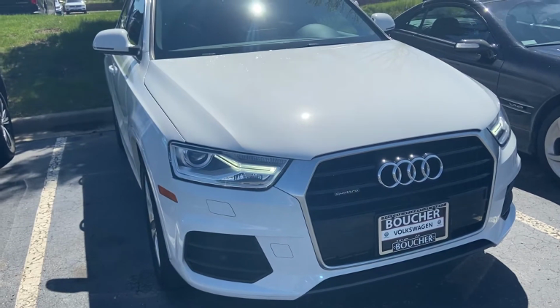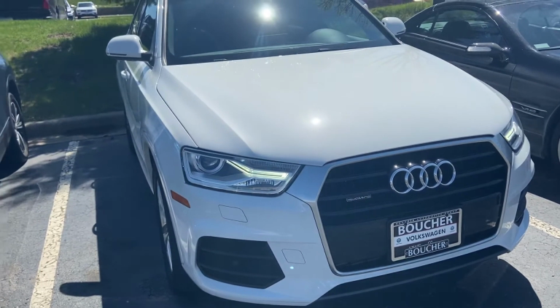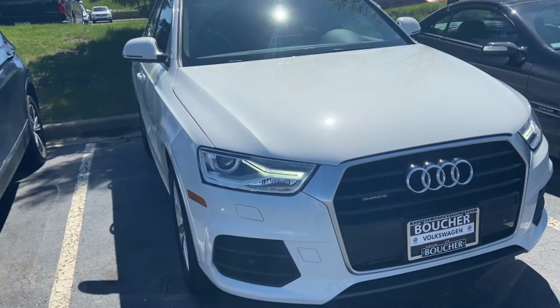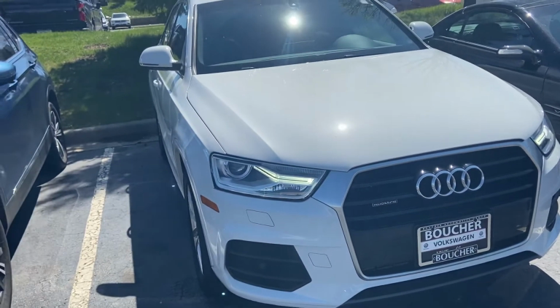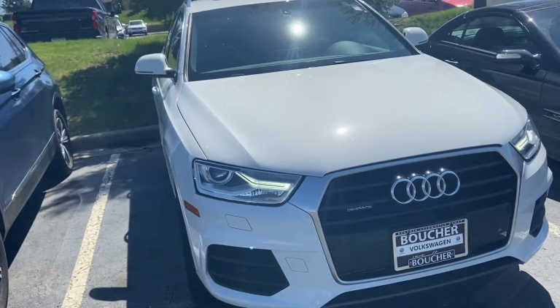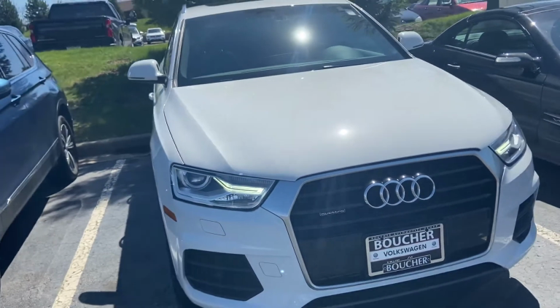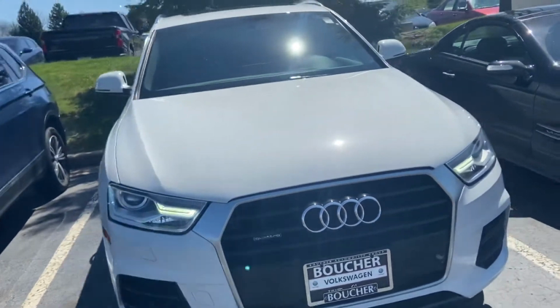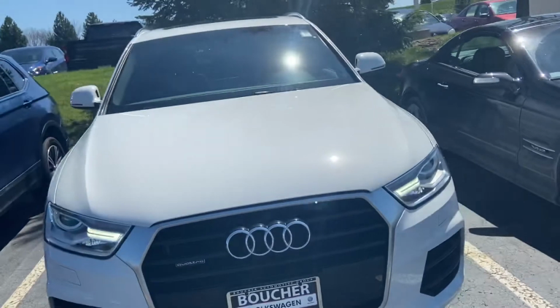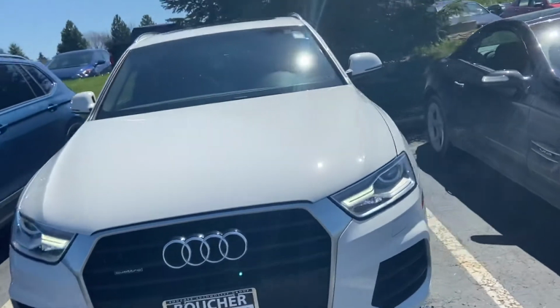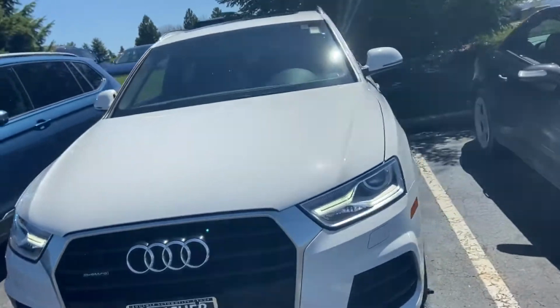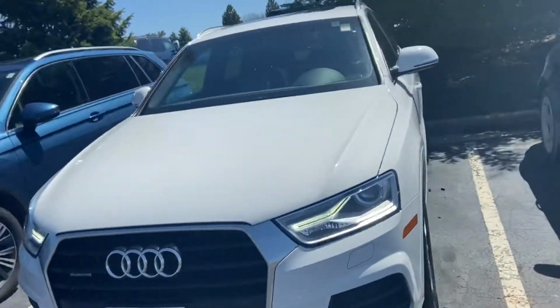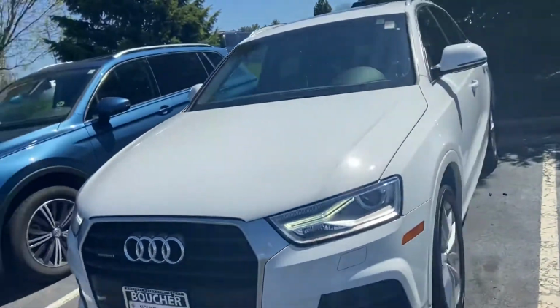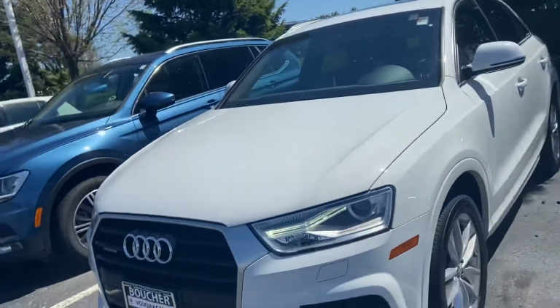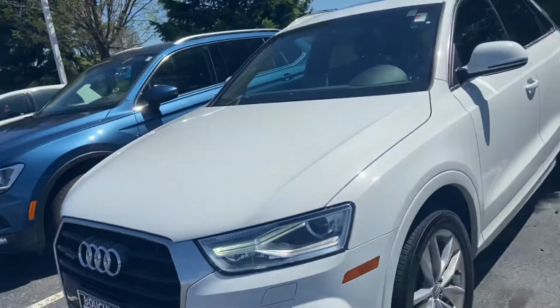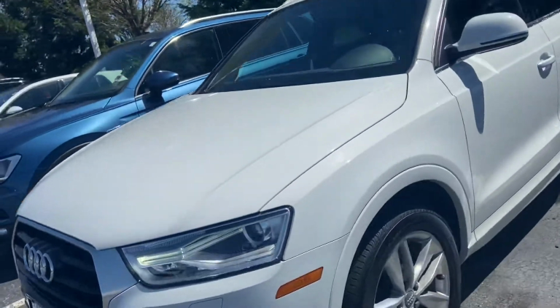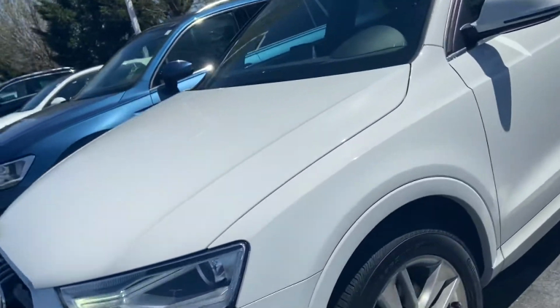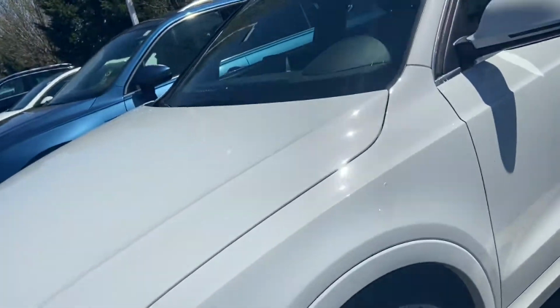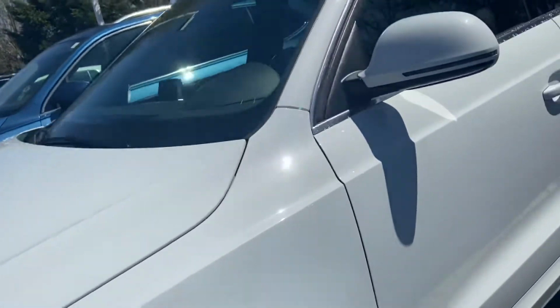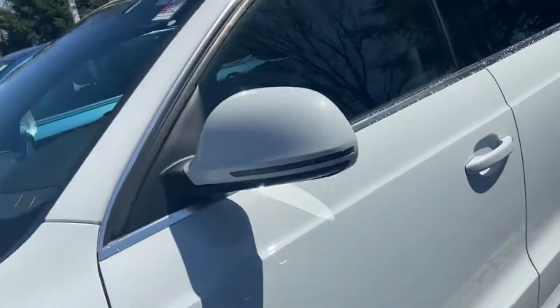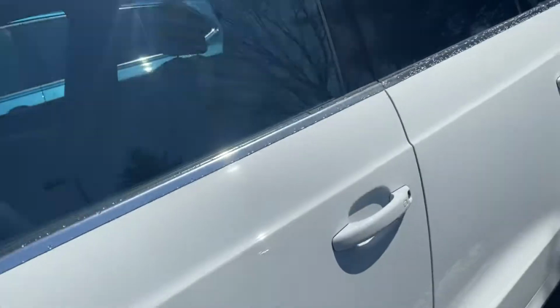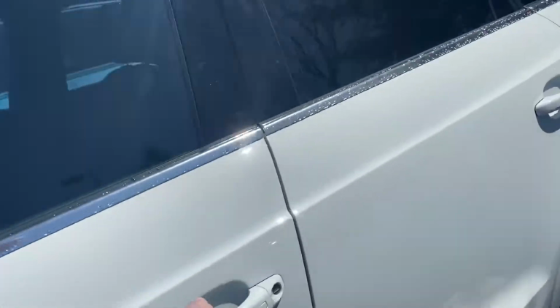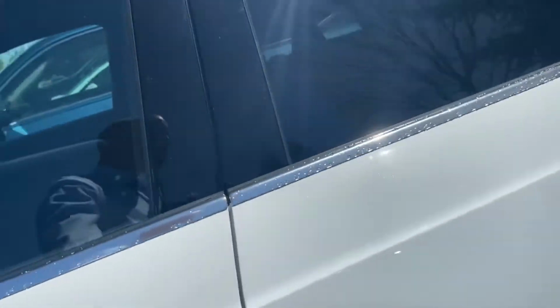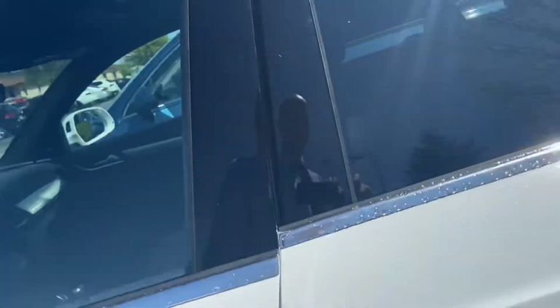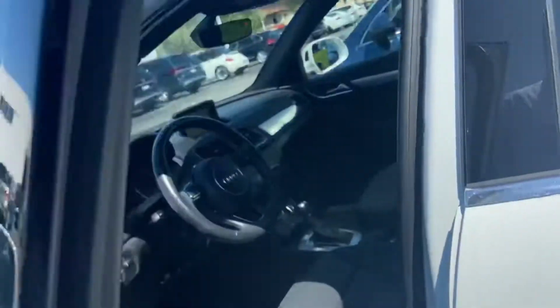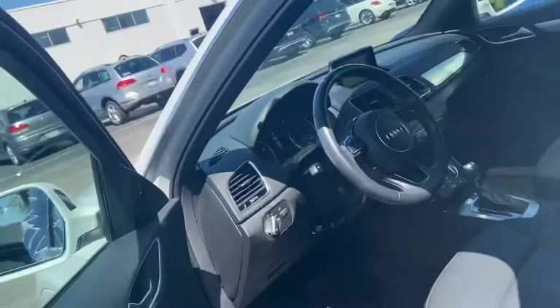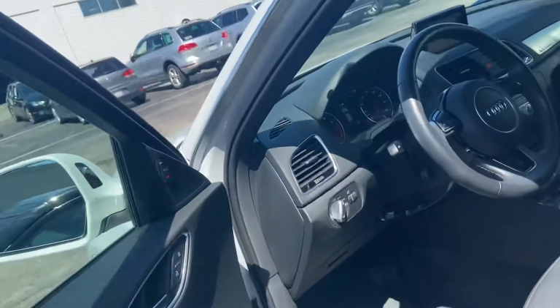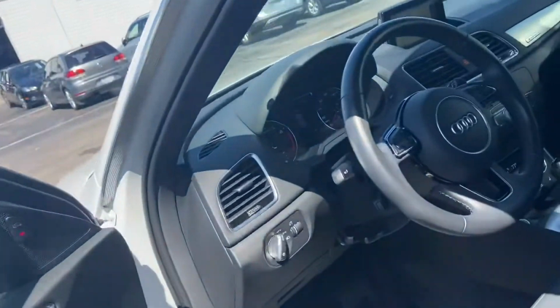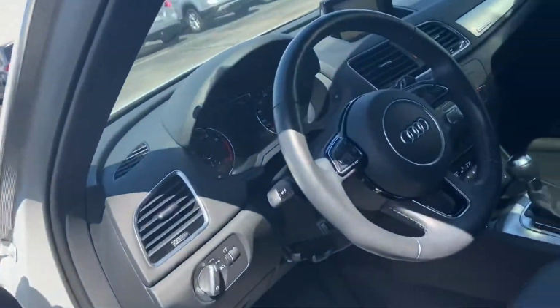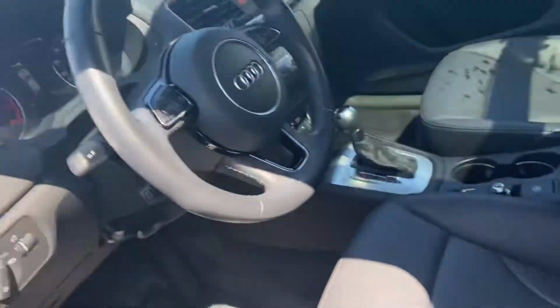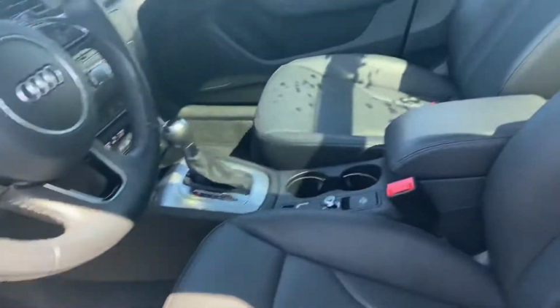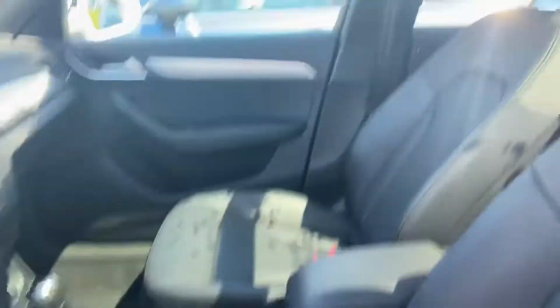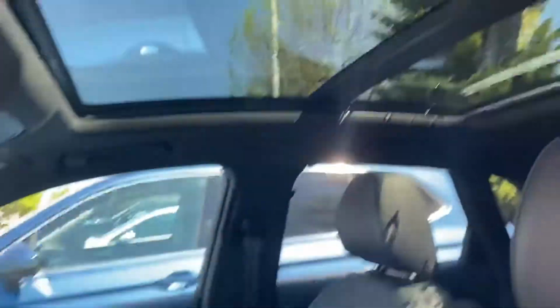Here's our 2017 Audi Q3, a nice quattro model all-wheel drive. Very low miles and it's very well equipped. We've got 19,000 miles on it.